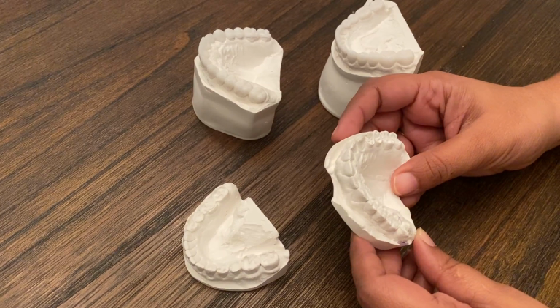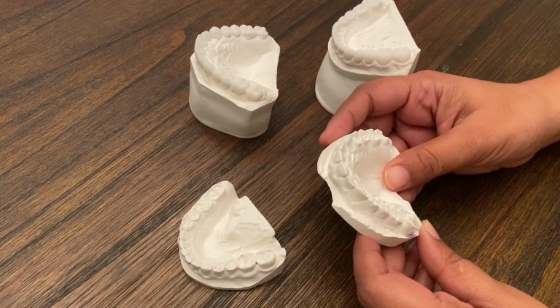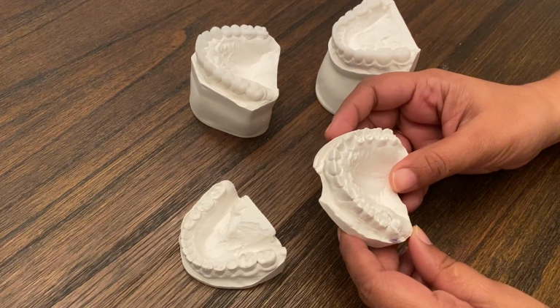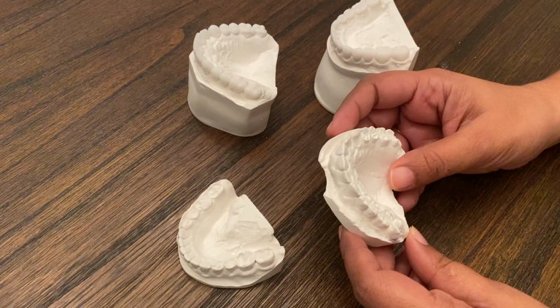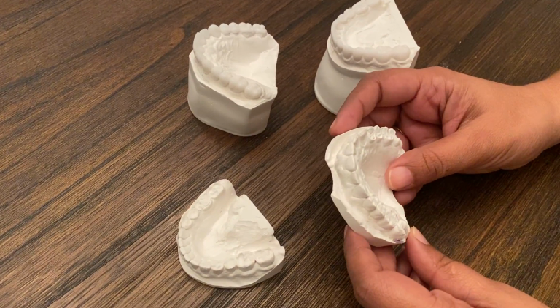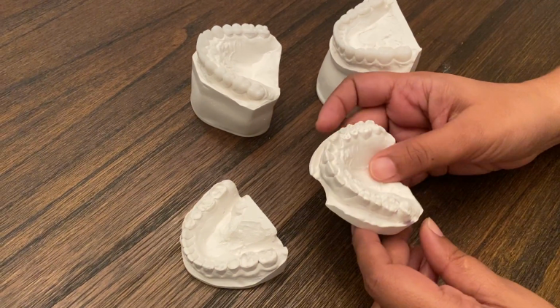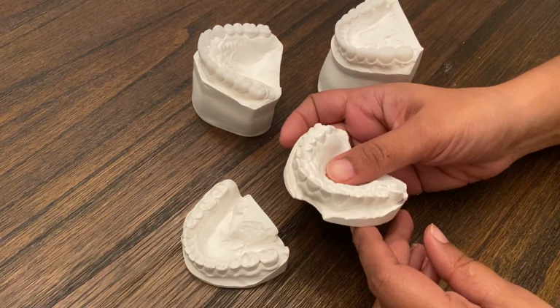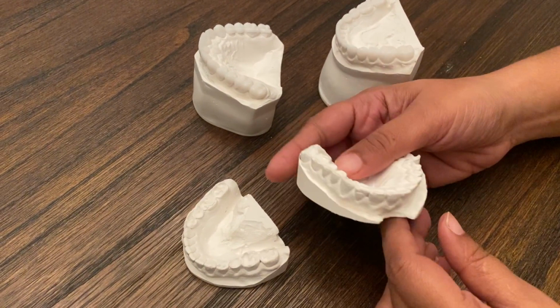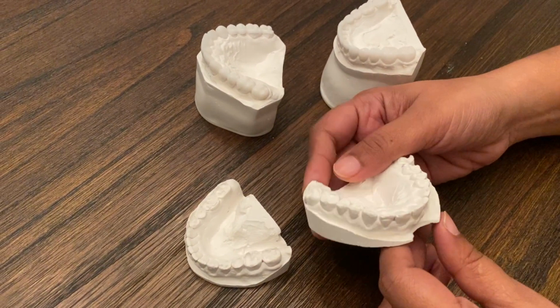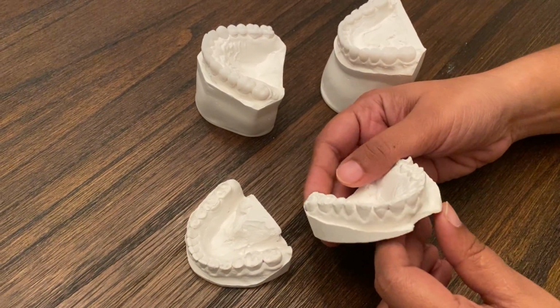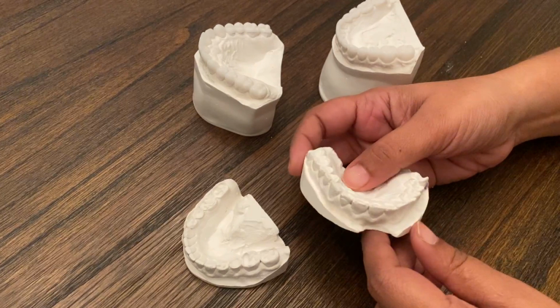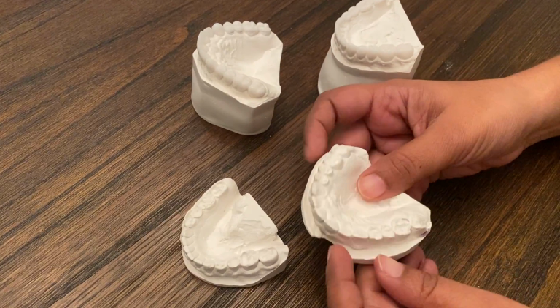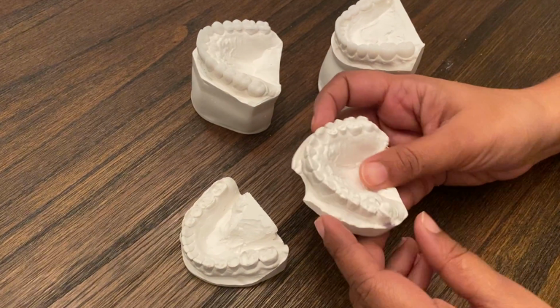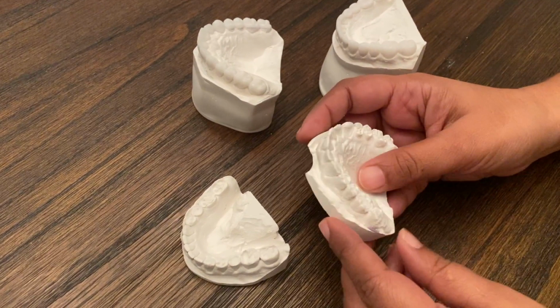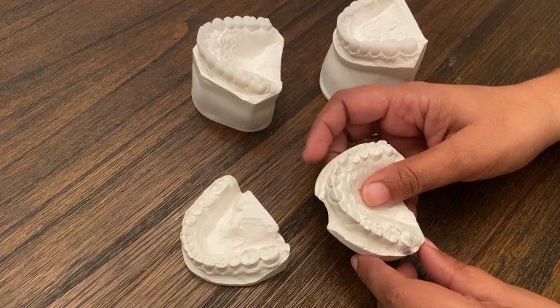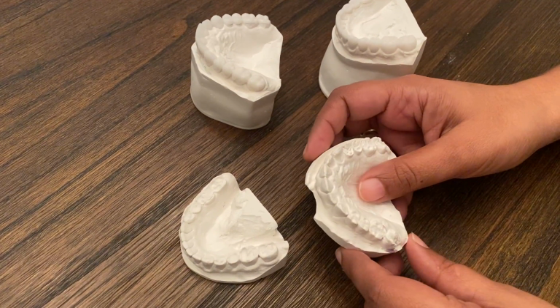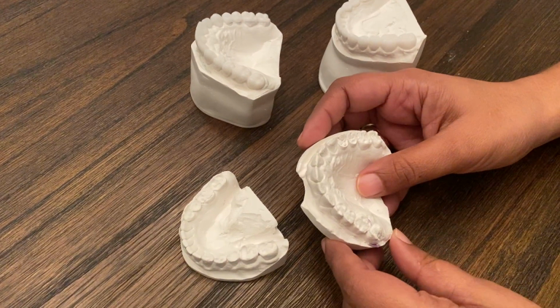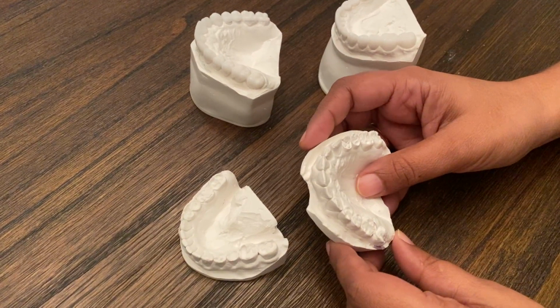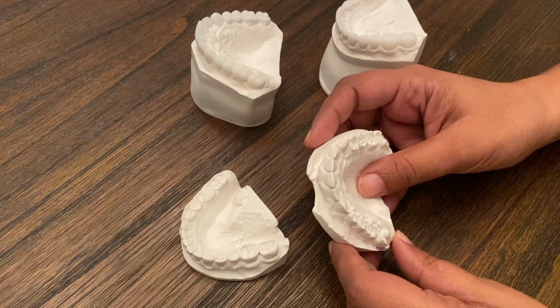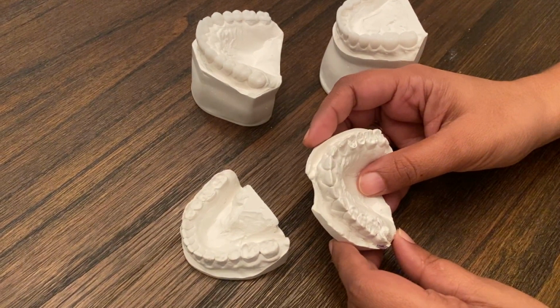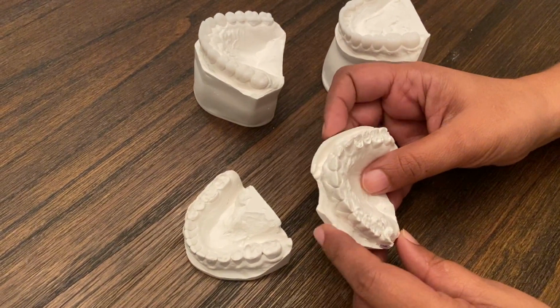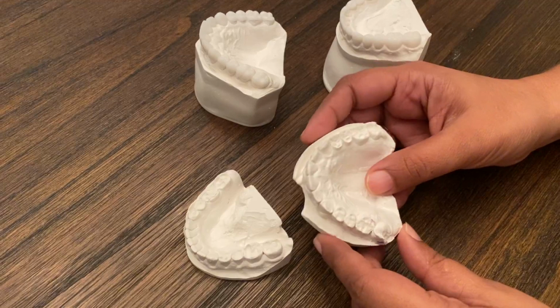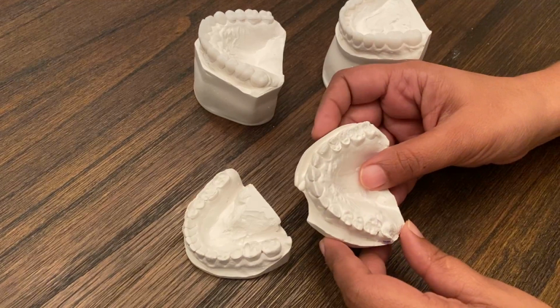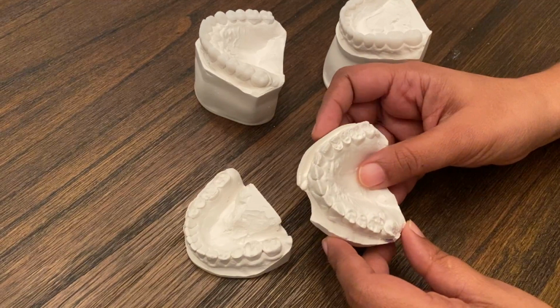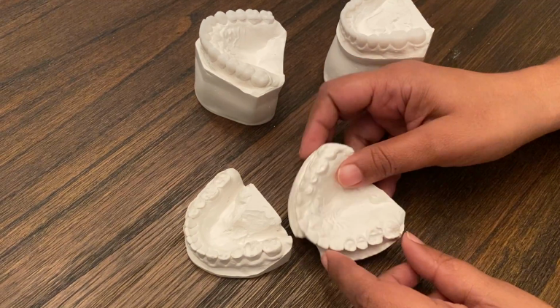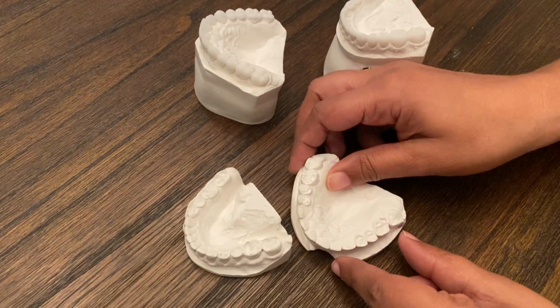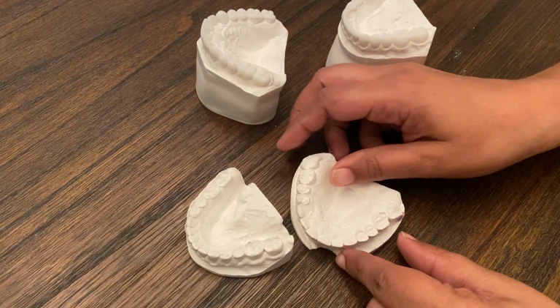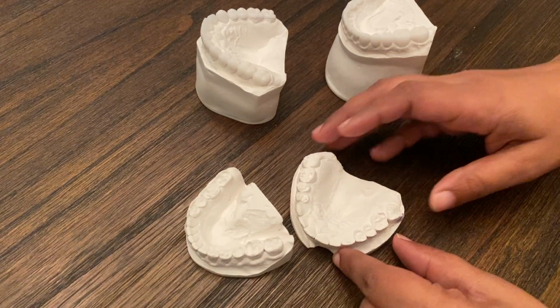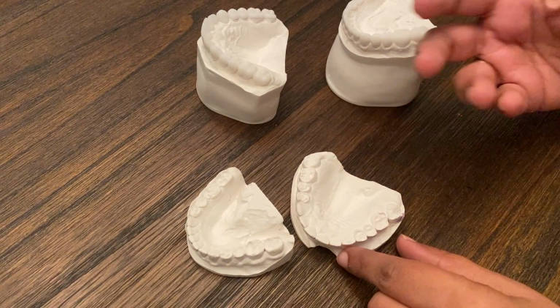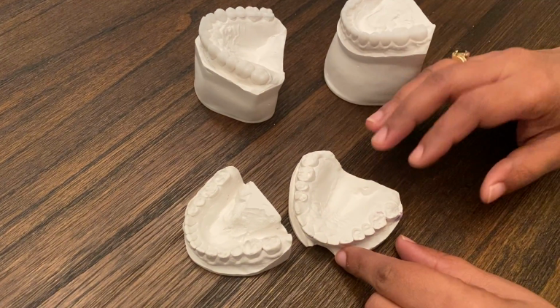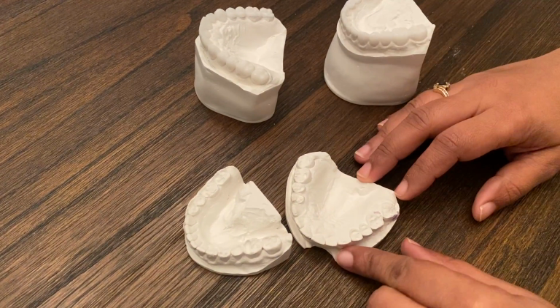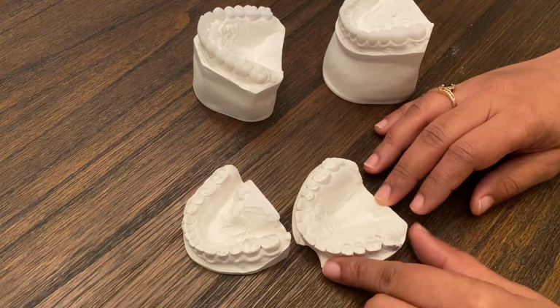Here's a quick video of how we can make teeth that look short and beat up and worn down, how we can make them look taller and longer, and when we do that, what happens is our face will look much younger.